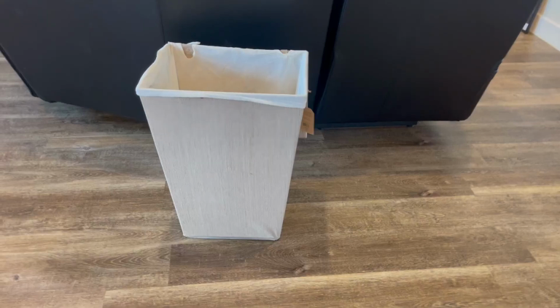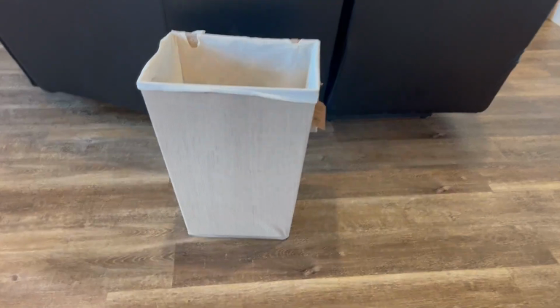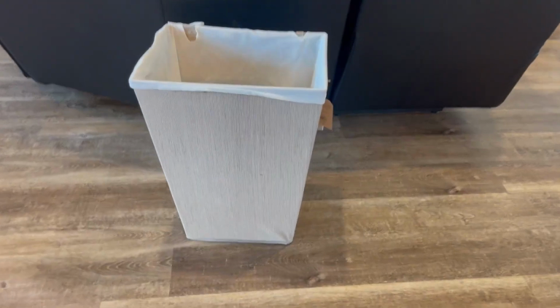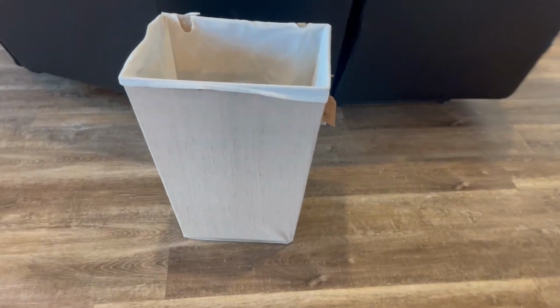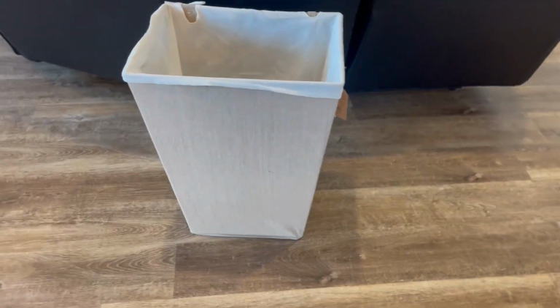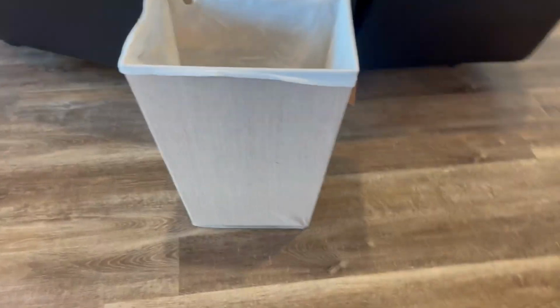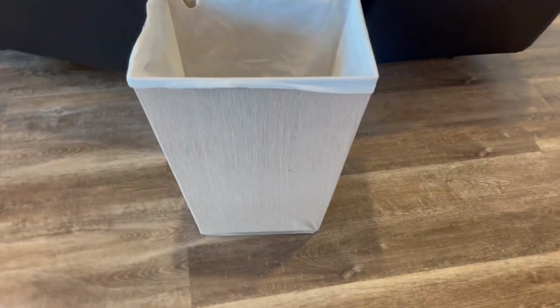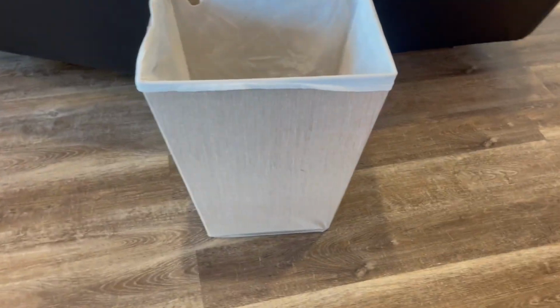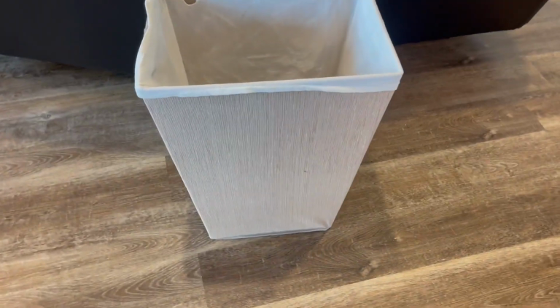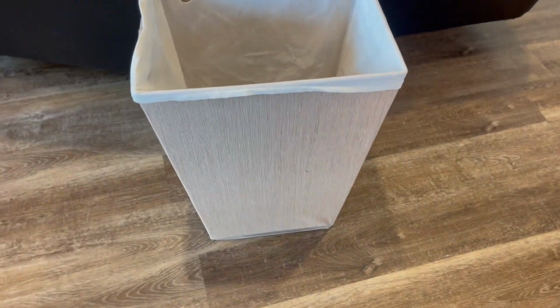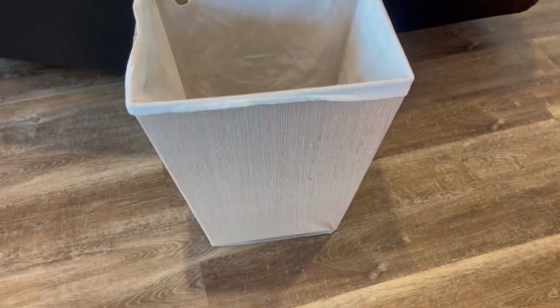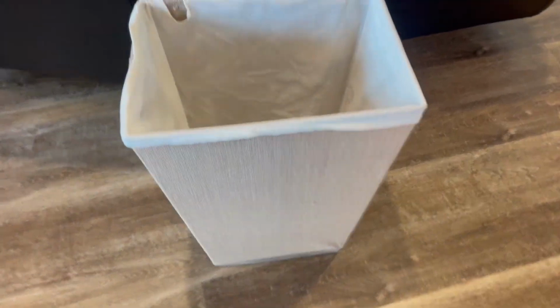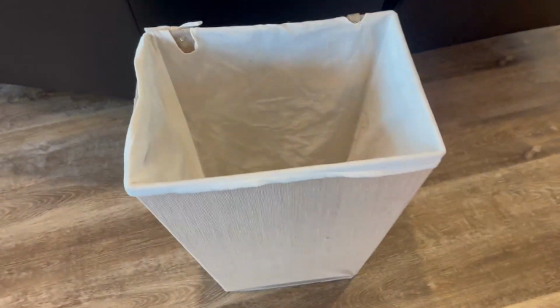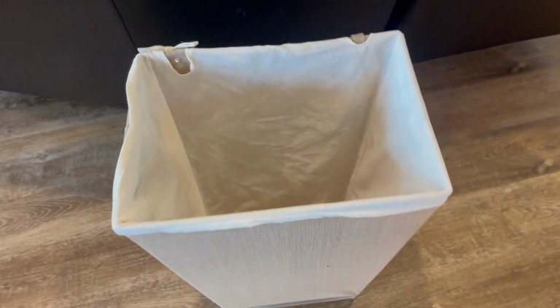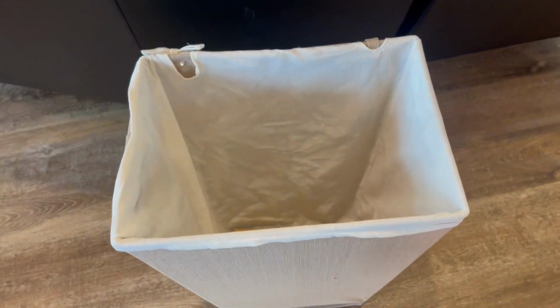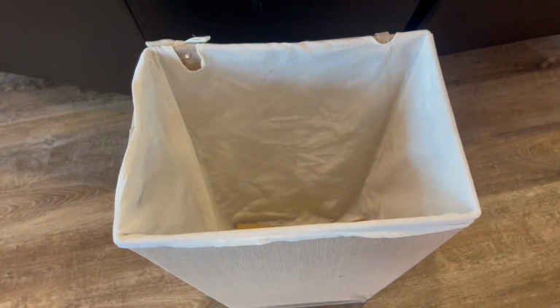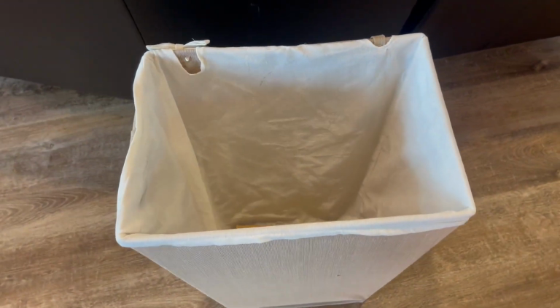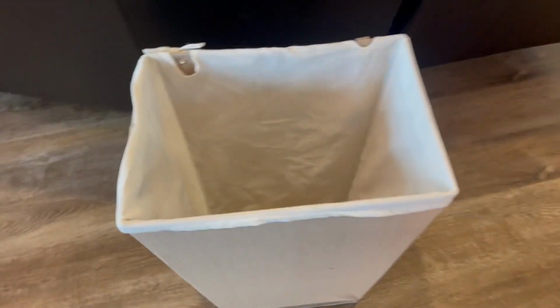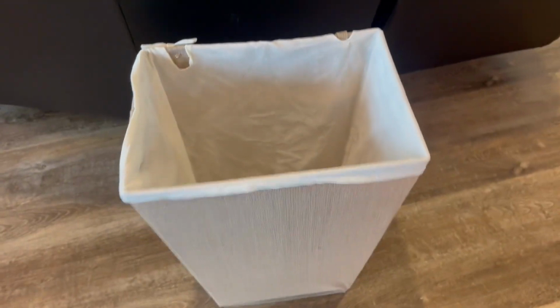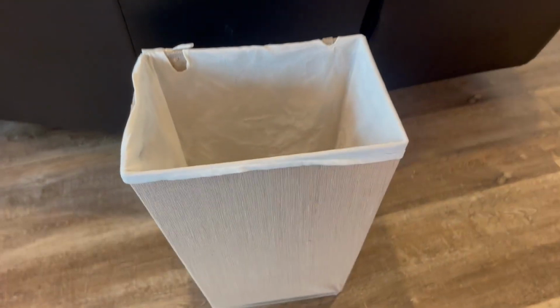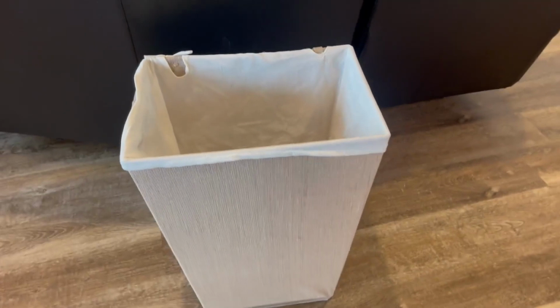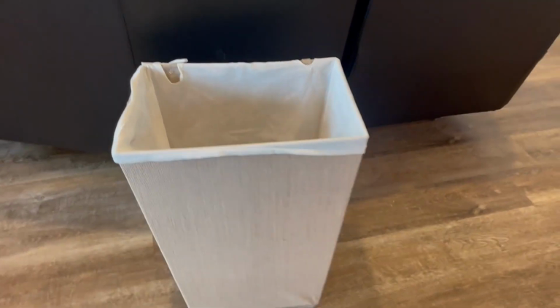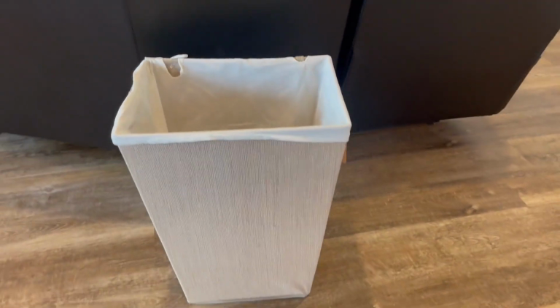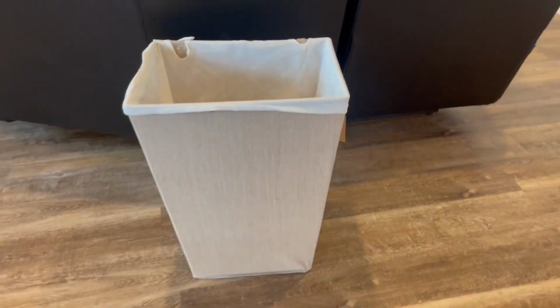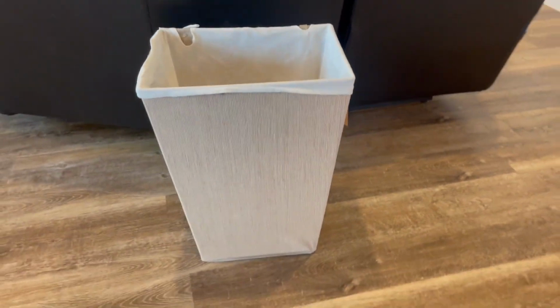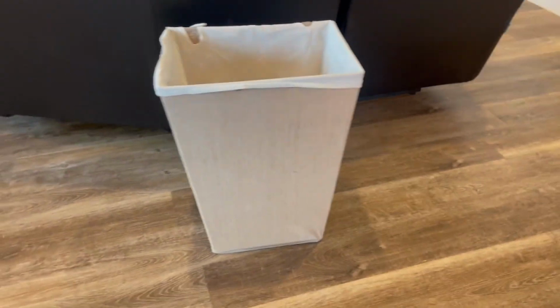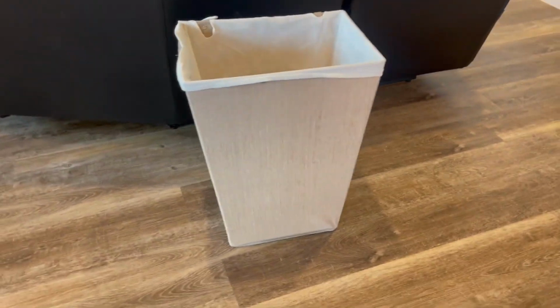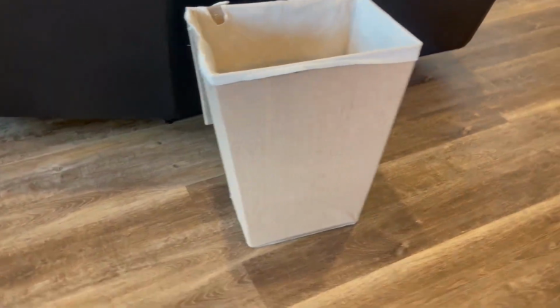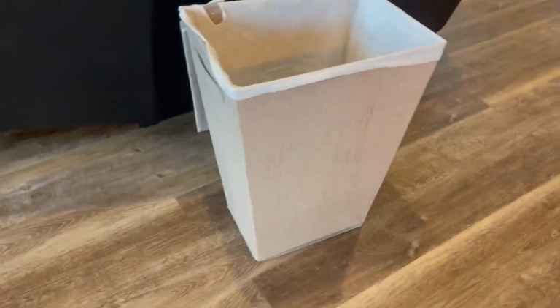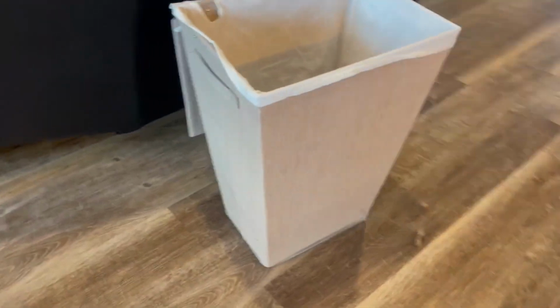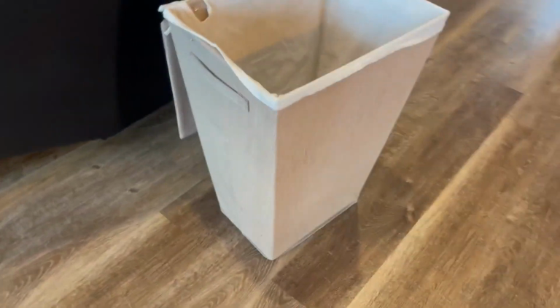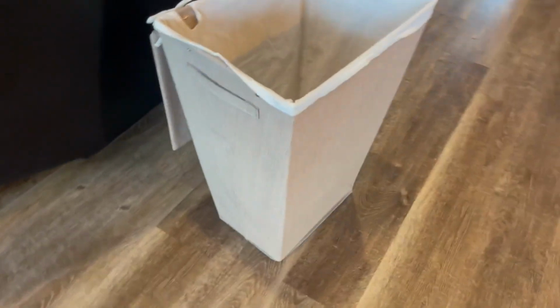Hey guys, Carrie here back with another video review. Today I'm reviewing this super cute laundry hamper. This is what it looks like right here.